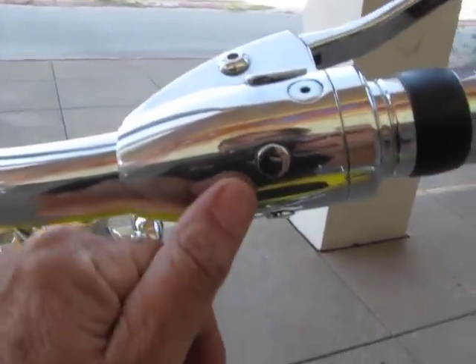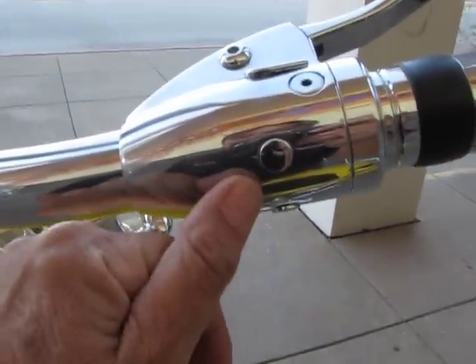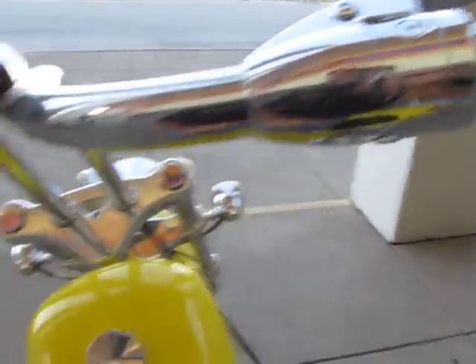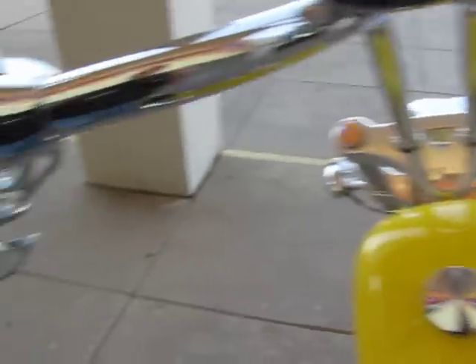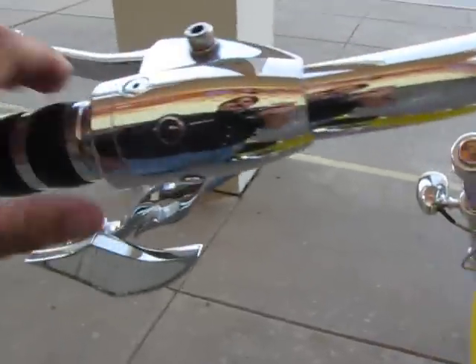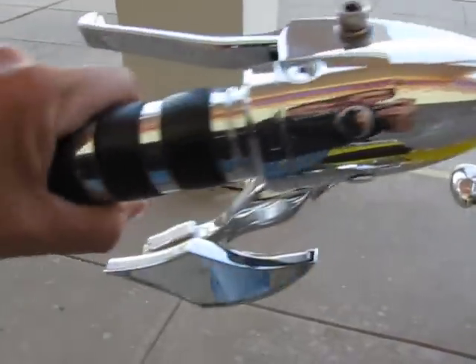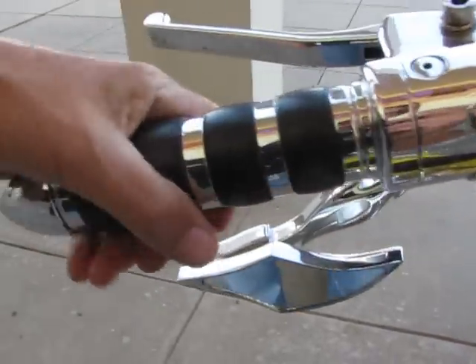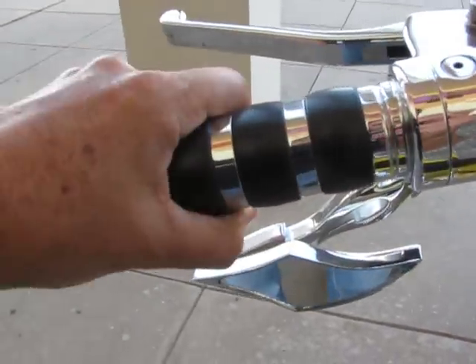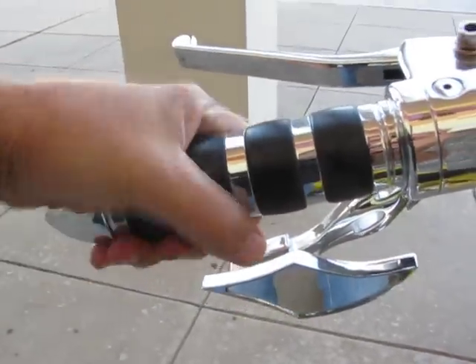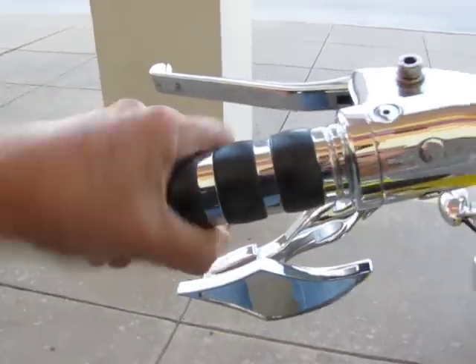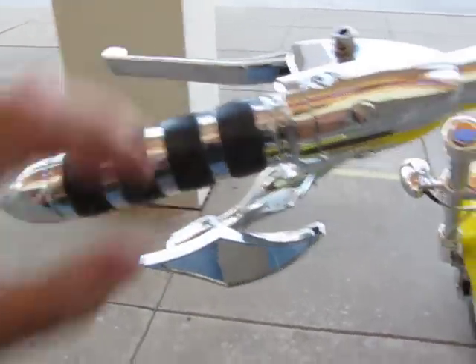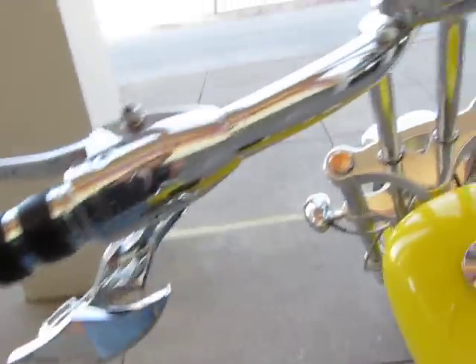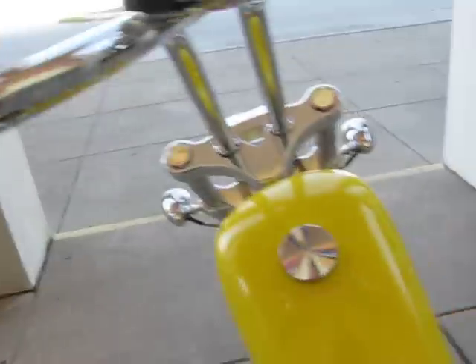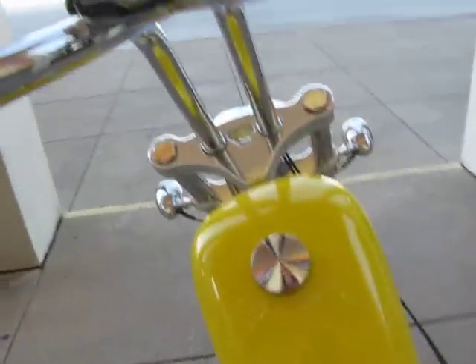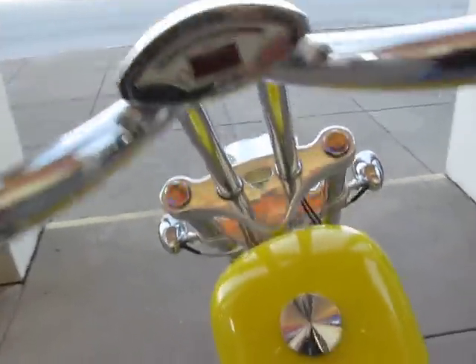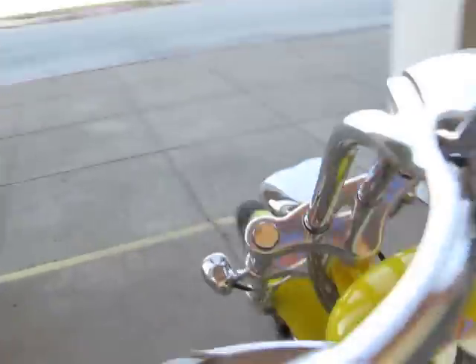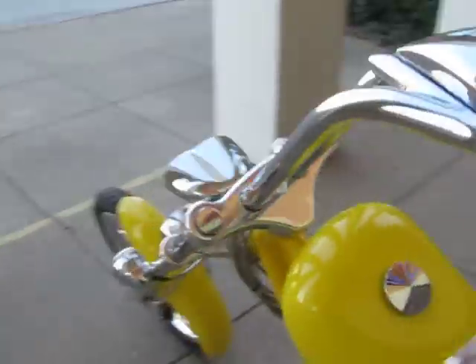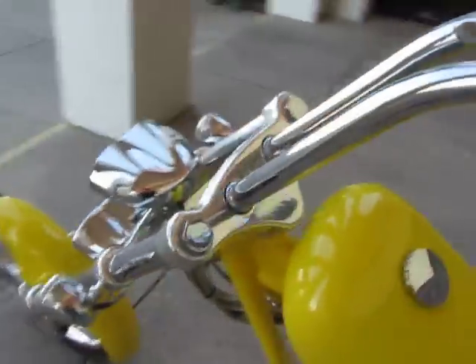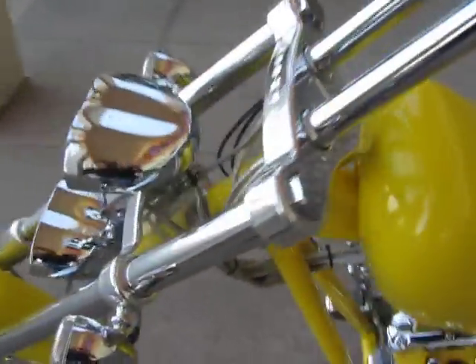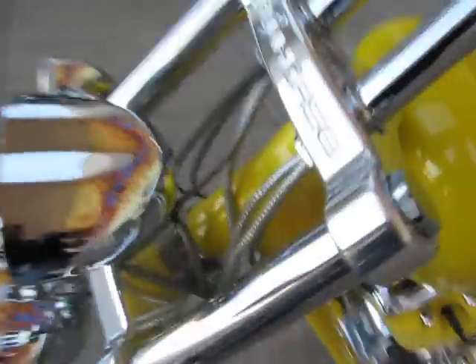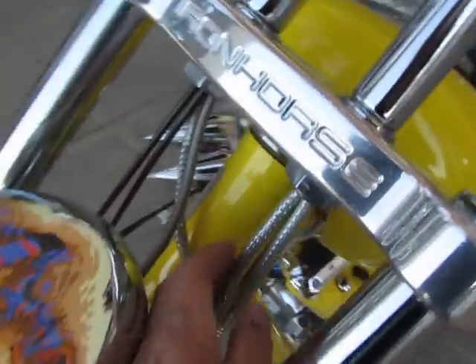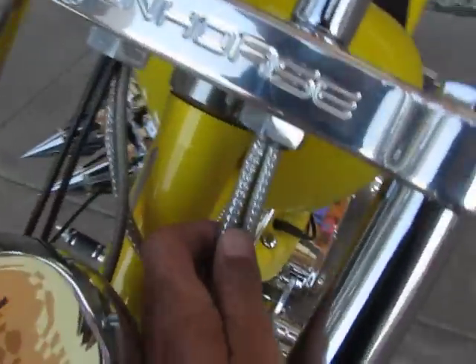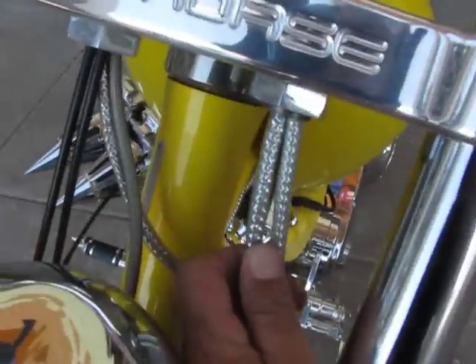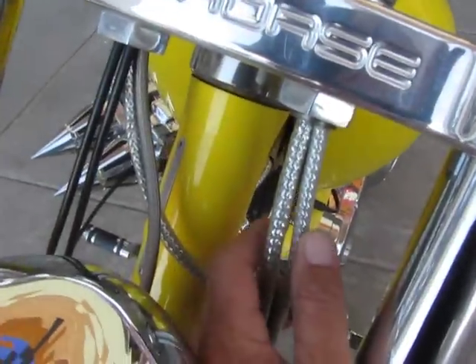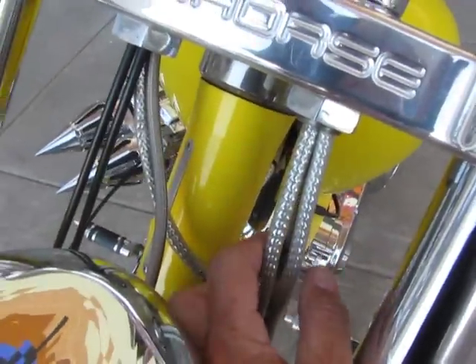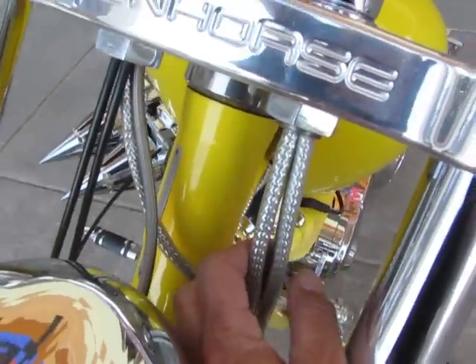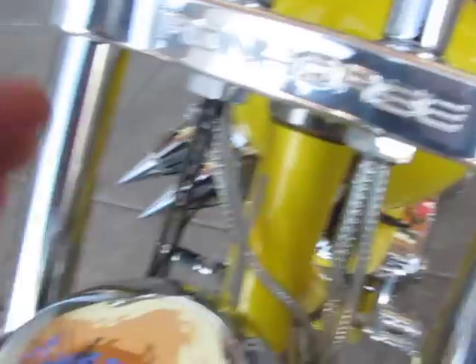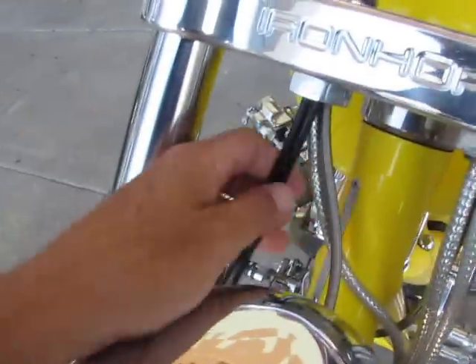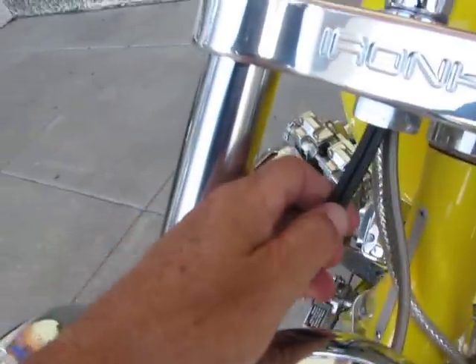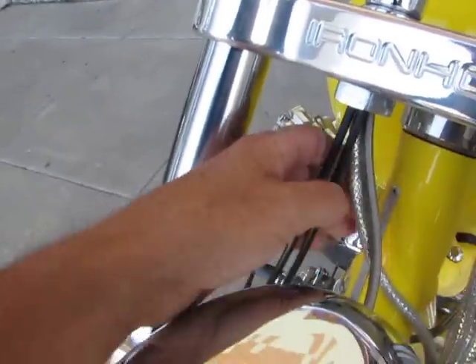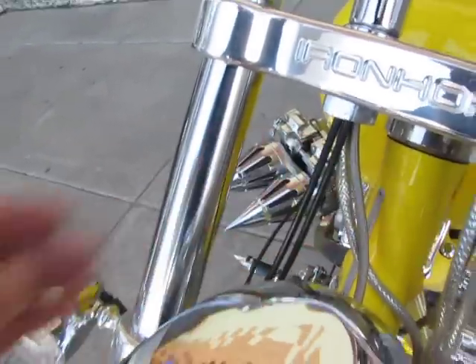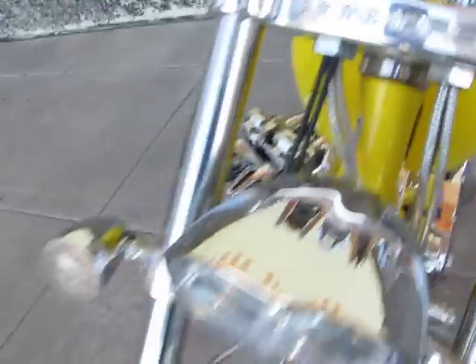That's your starter button. Your high and low beam — you twist that right there — and you can see the cables running out the bottom here. You can see the lines for the clutch, the throttle cable, and the brake lines.